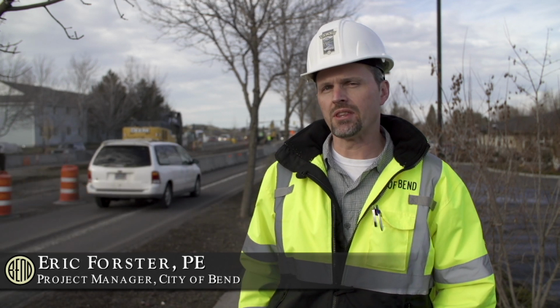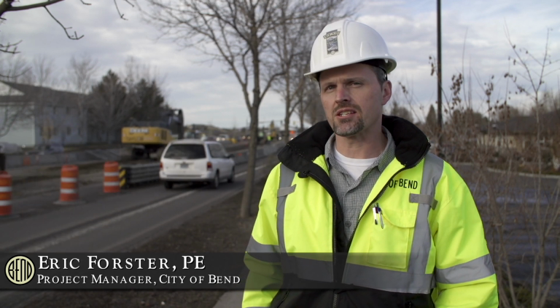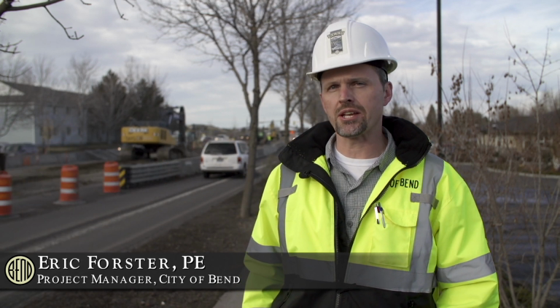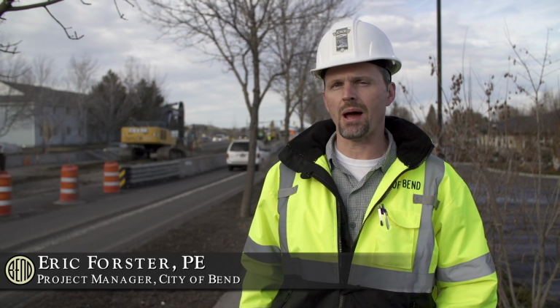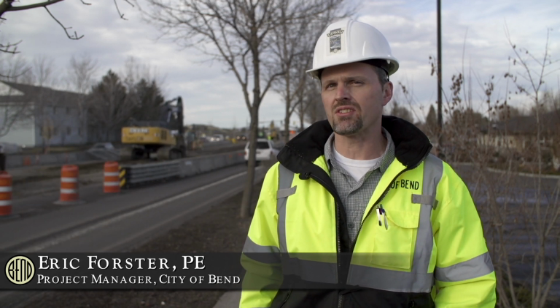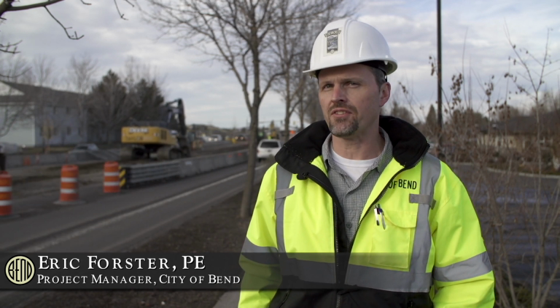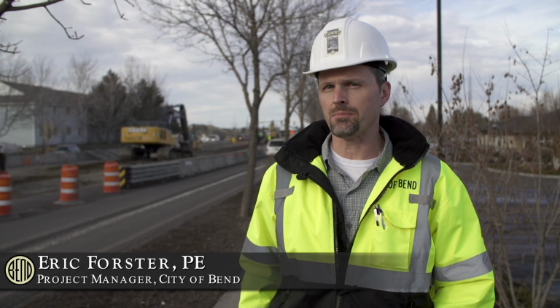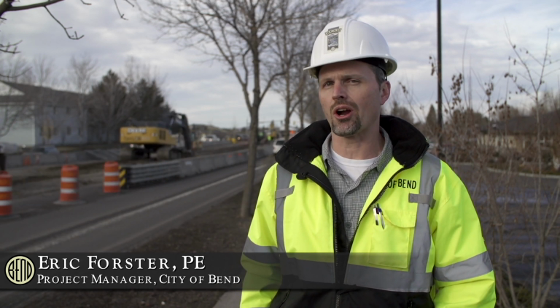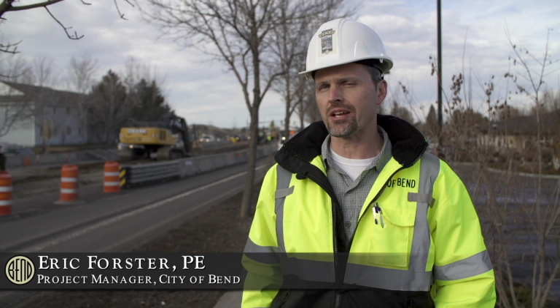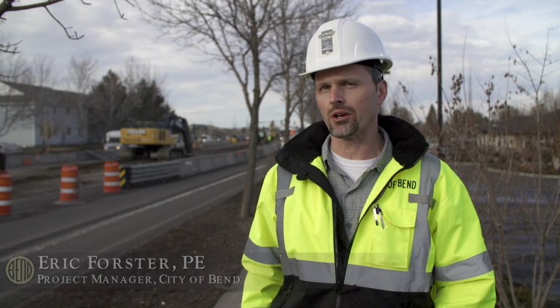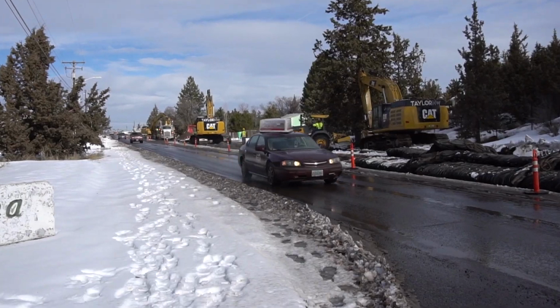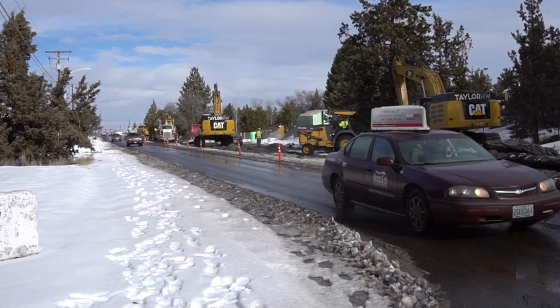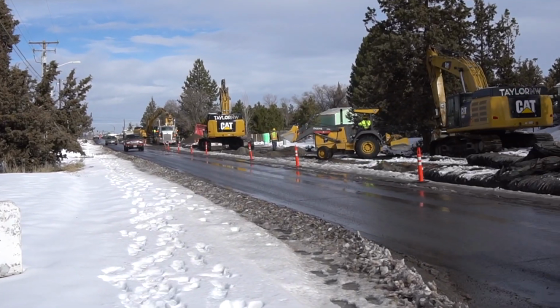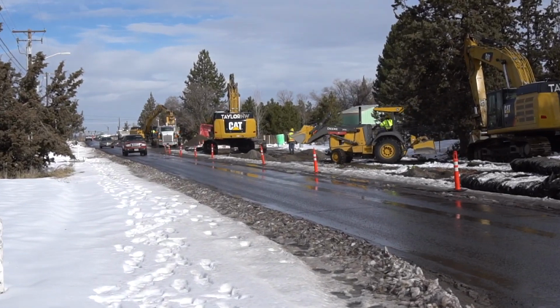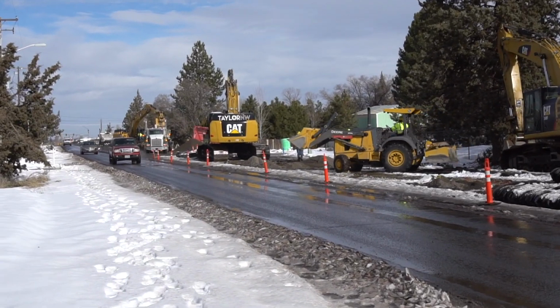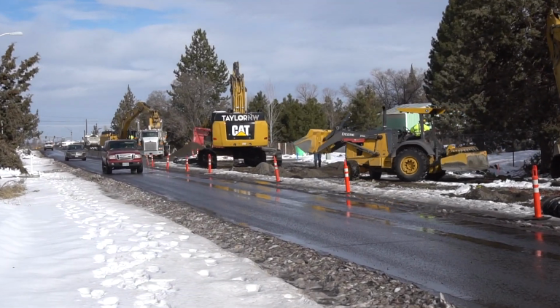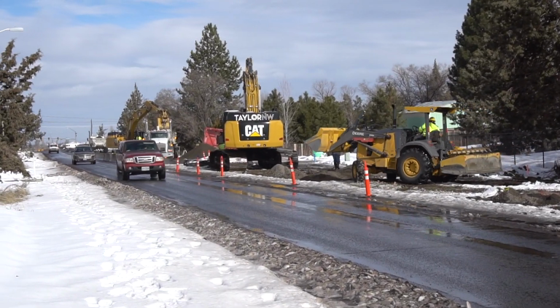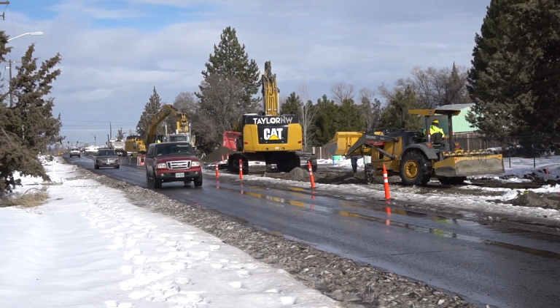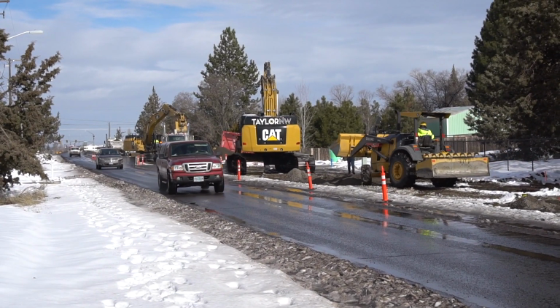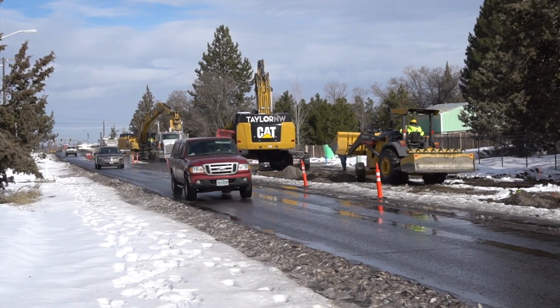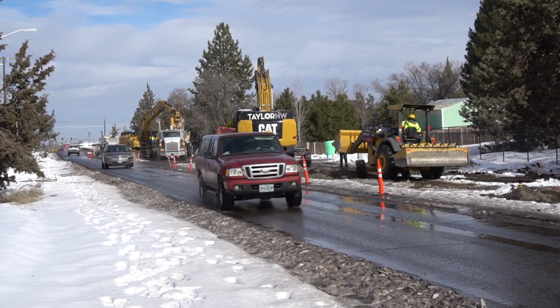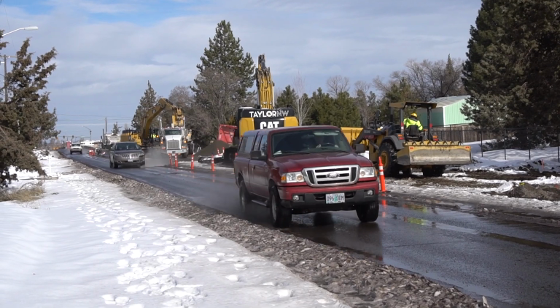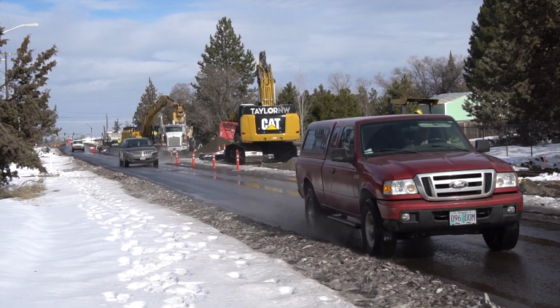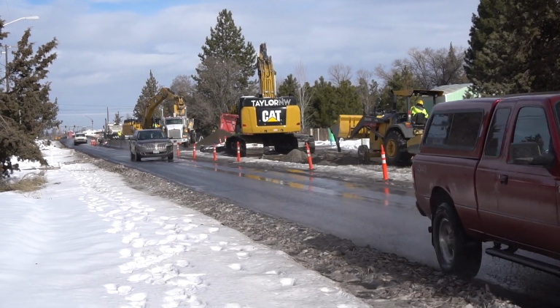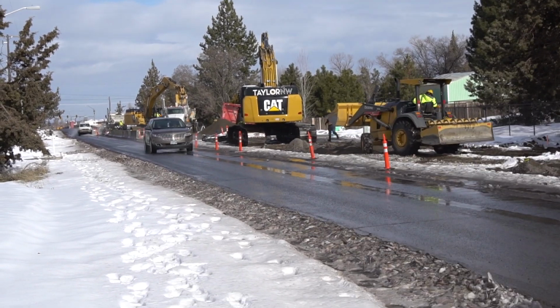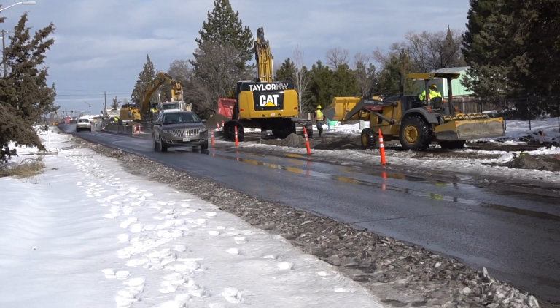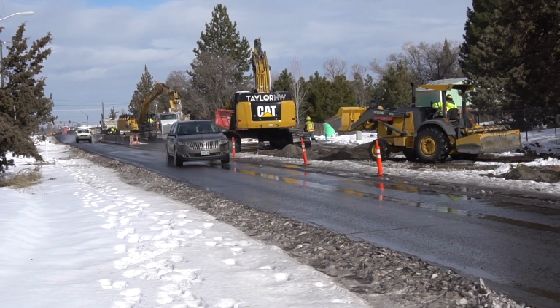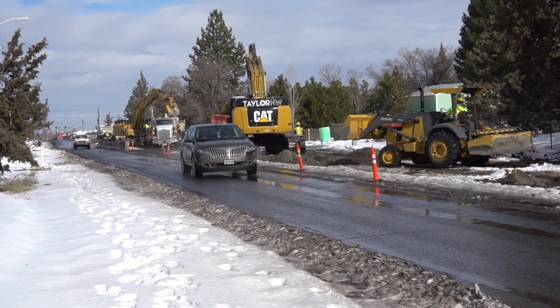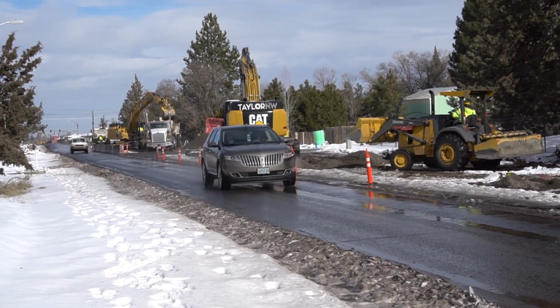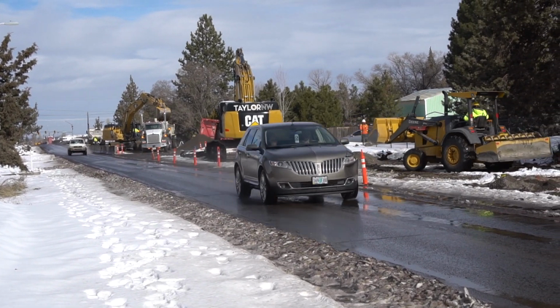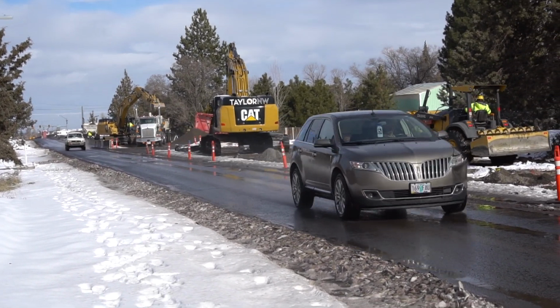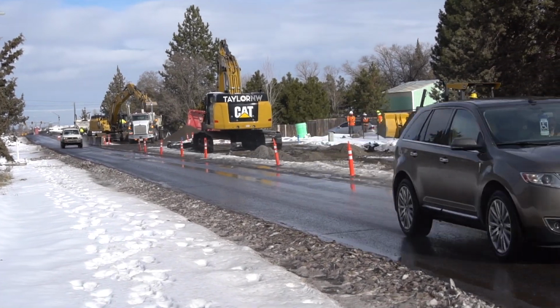In this location we're about 17 feet deep, but there are areas here where we're over 30 feet deep. The gravity main gives us the ability to take pump stations offline, so it's gravity flow all the way to the plant.